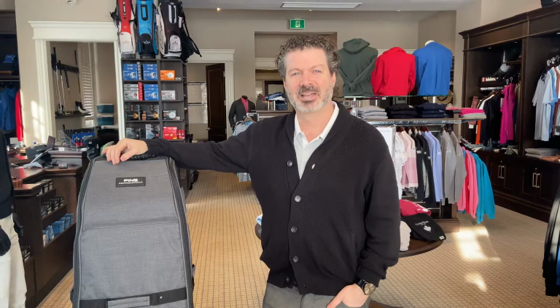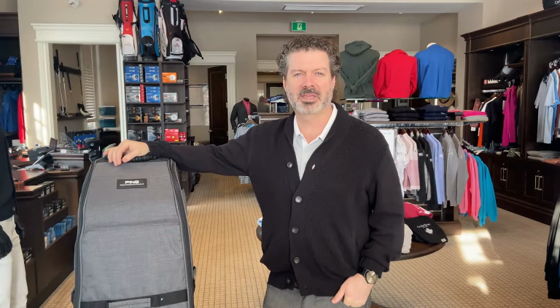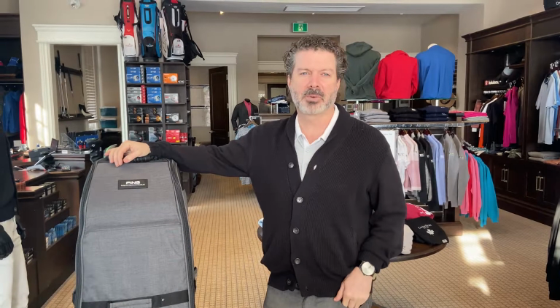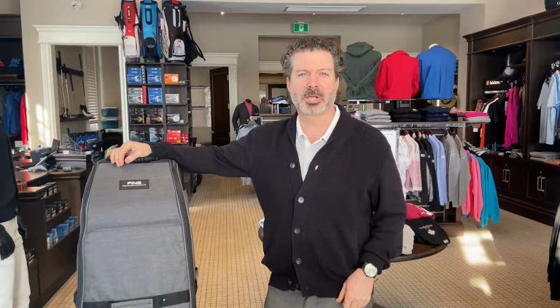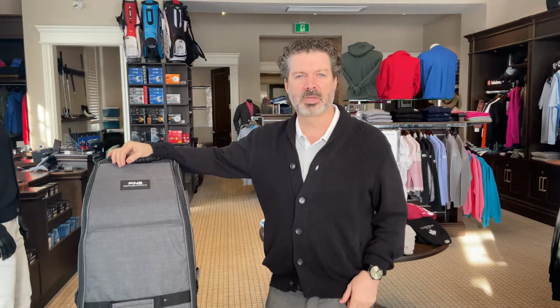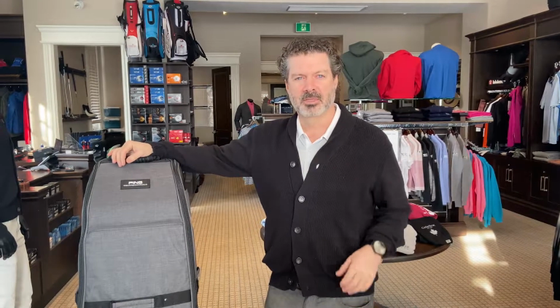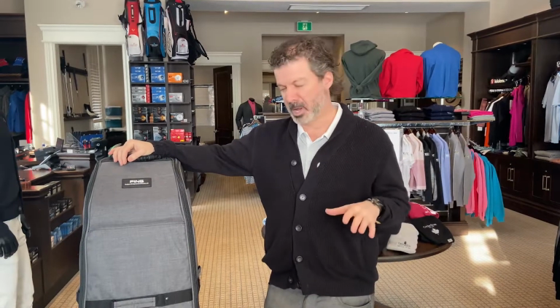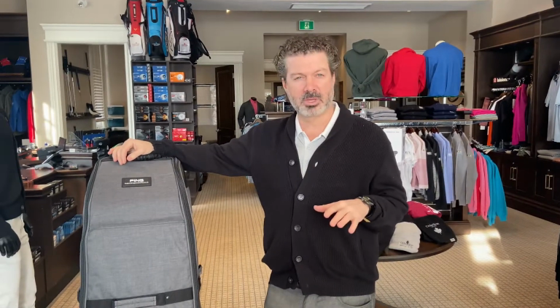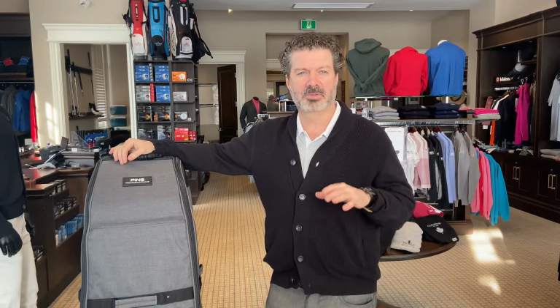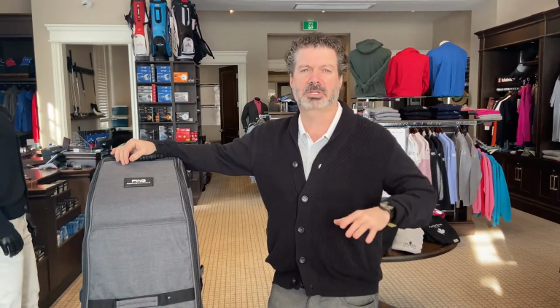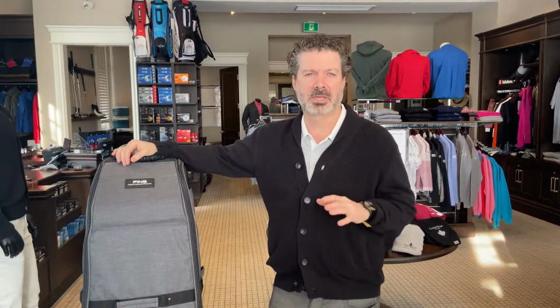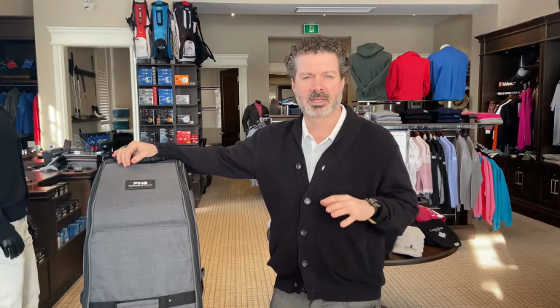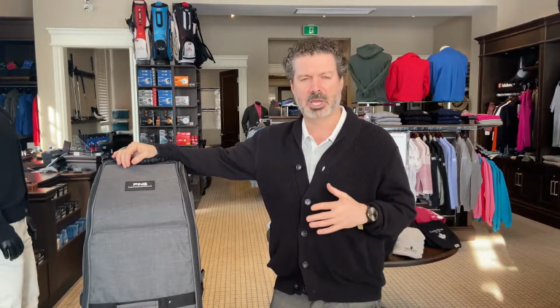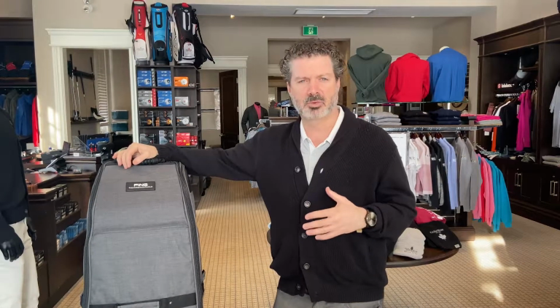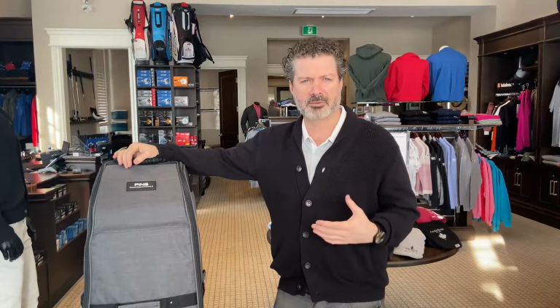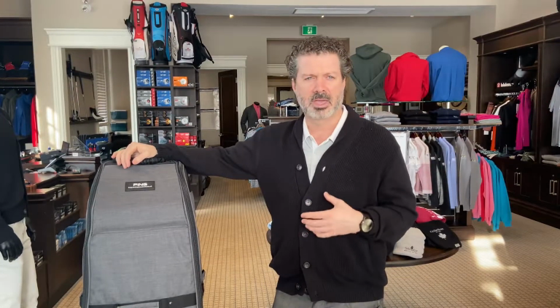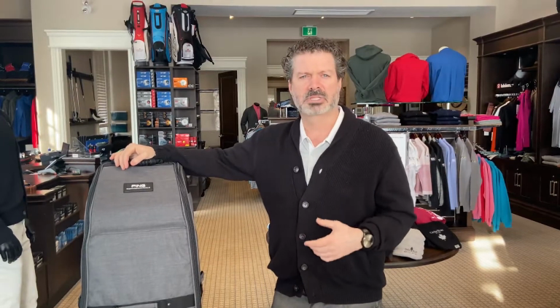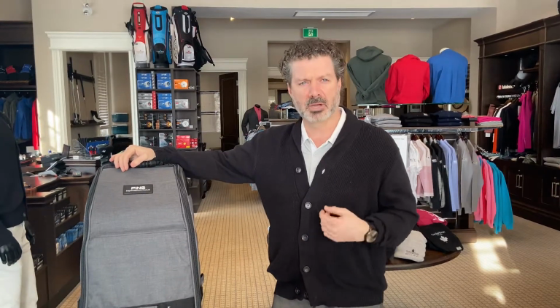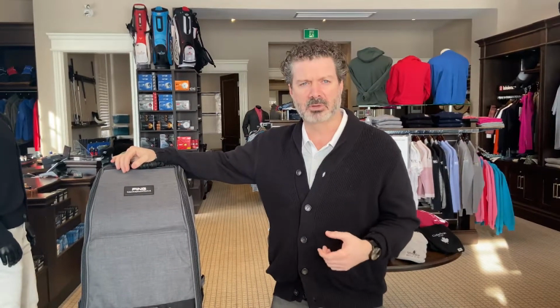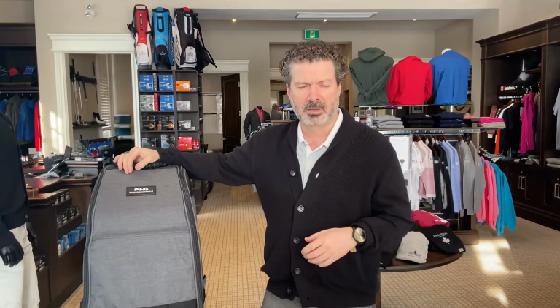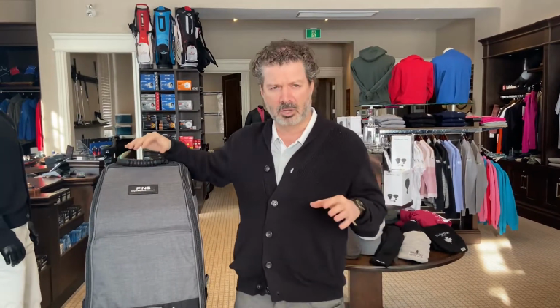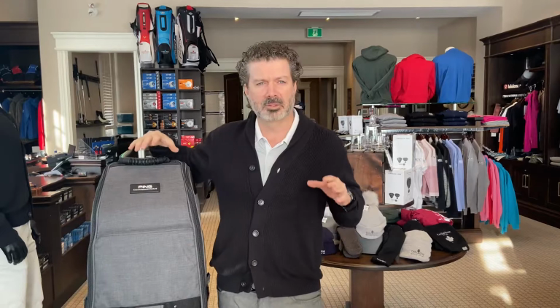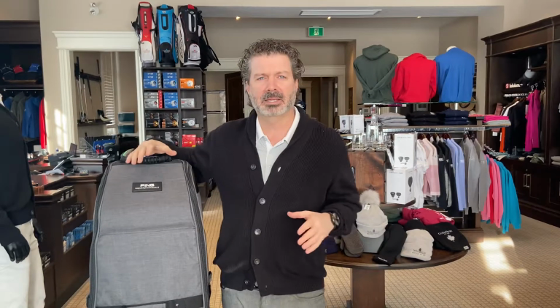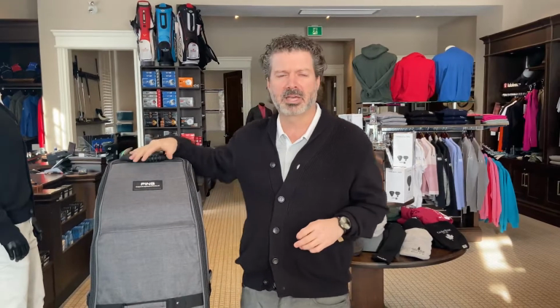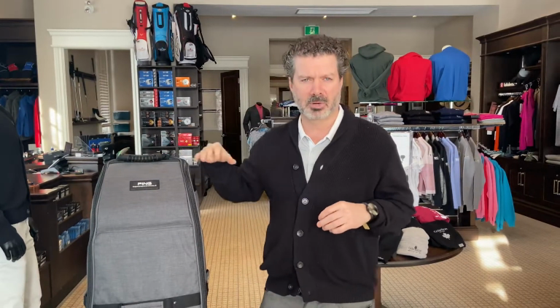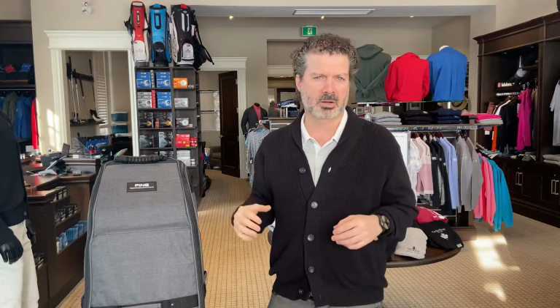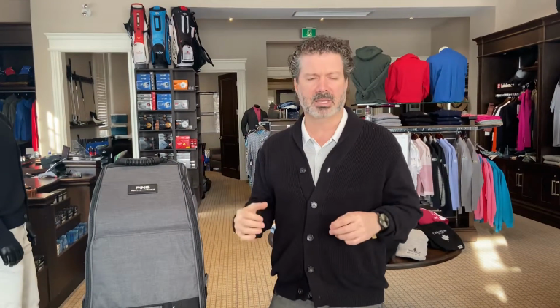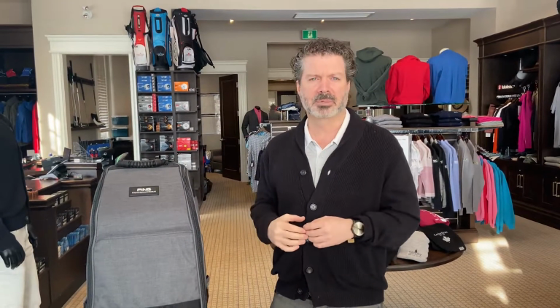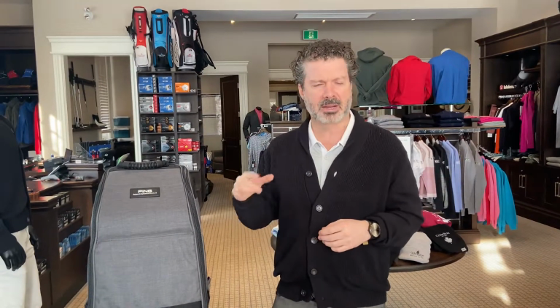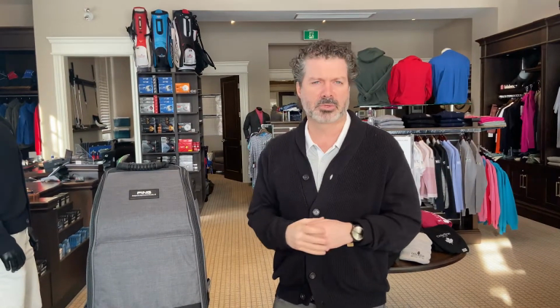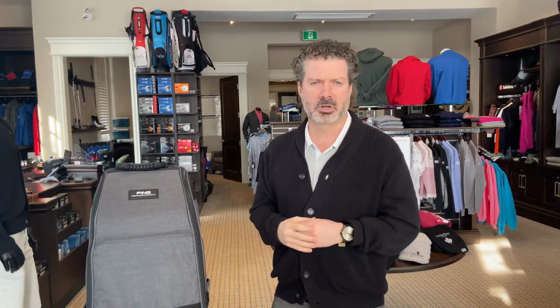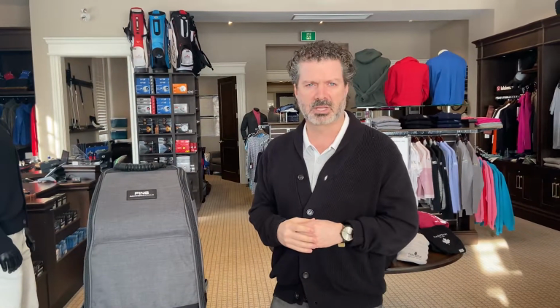Hello everybody and welcome back to product of the week. This product of the week I'm super excited because it actually has to do with travel, and more specifically golf travel. We're all hoping that there's light at the end of the tunnel and we're going to start packing those clubs up and heading south for some winter golf destinations.